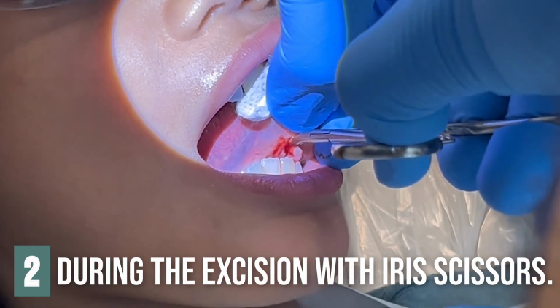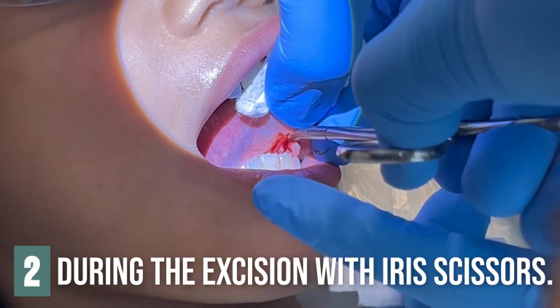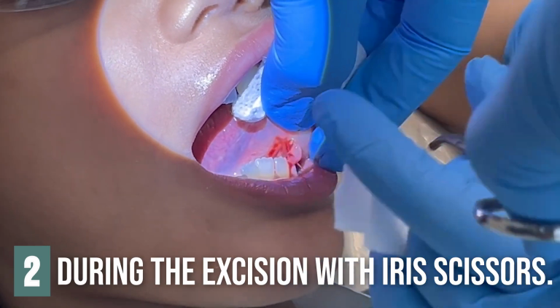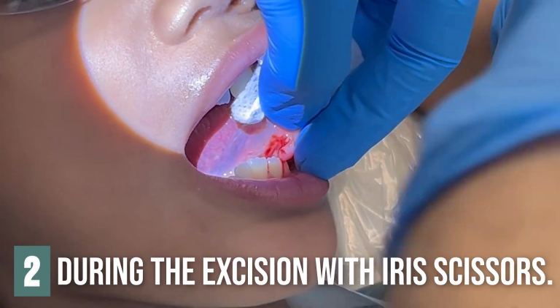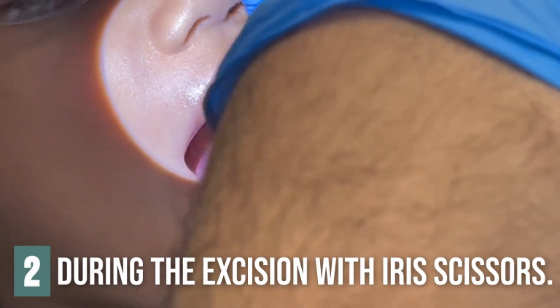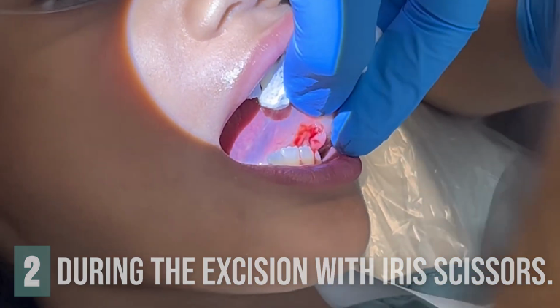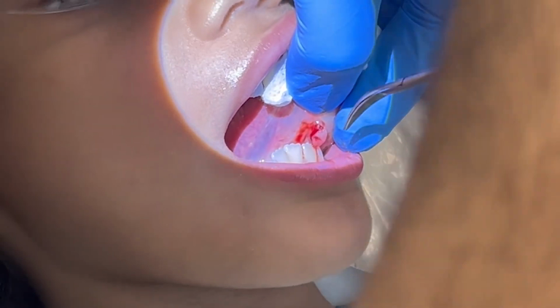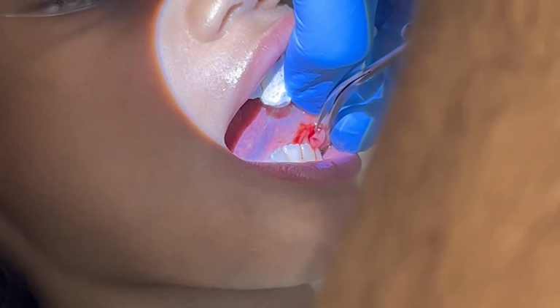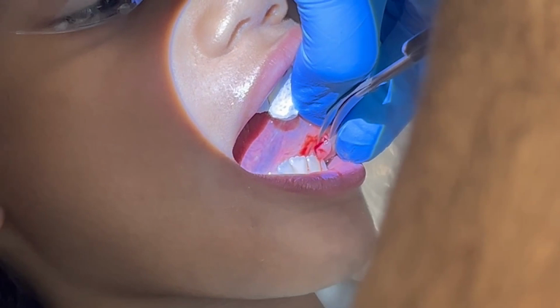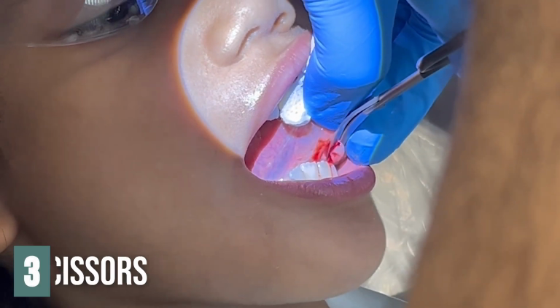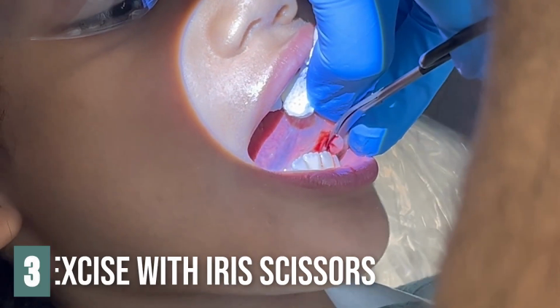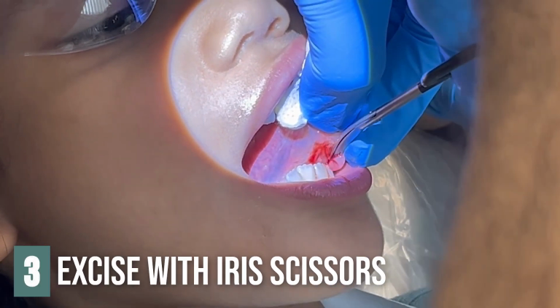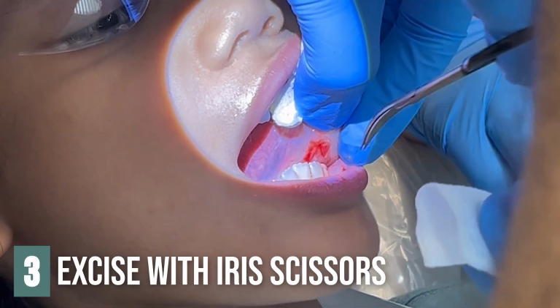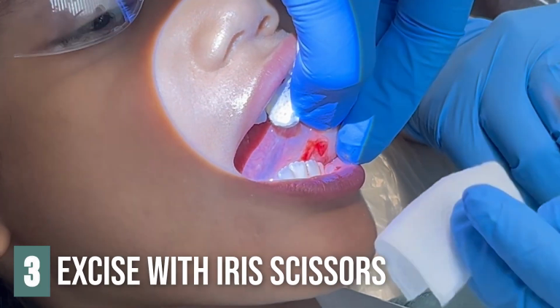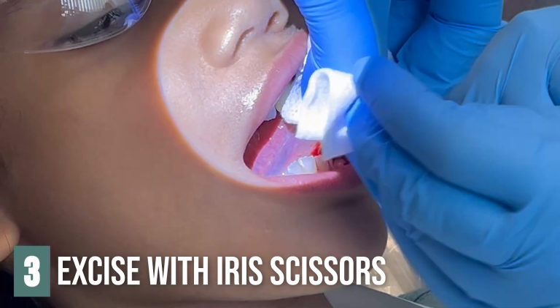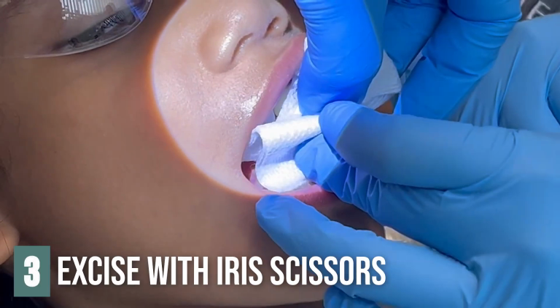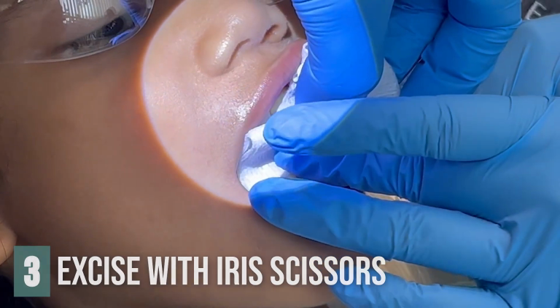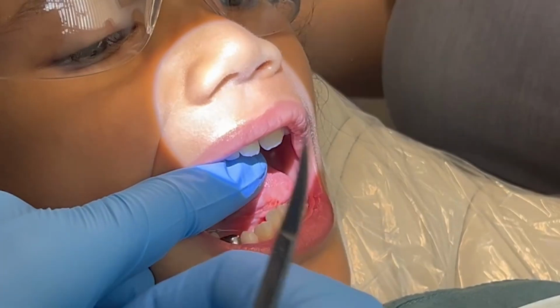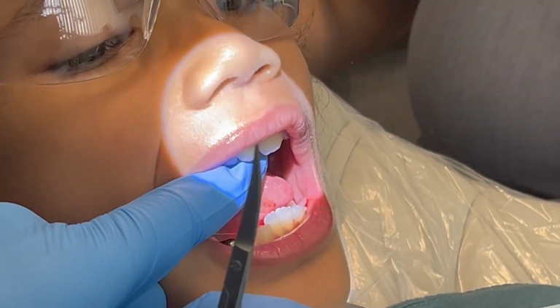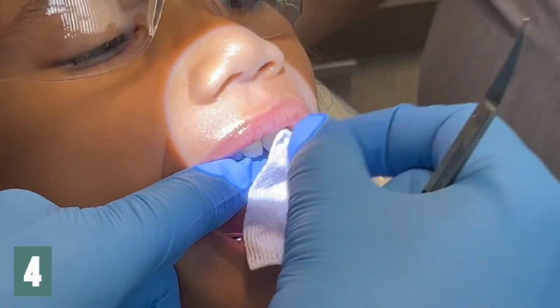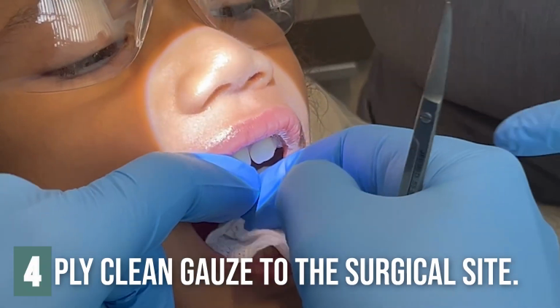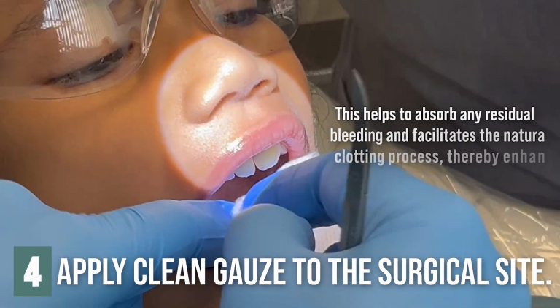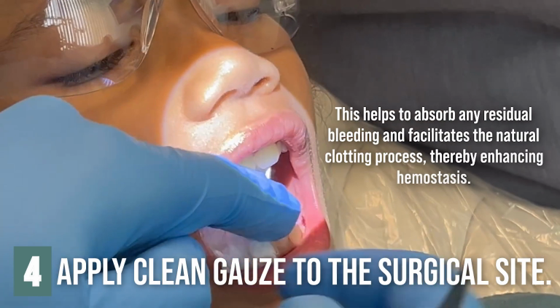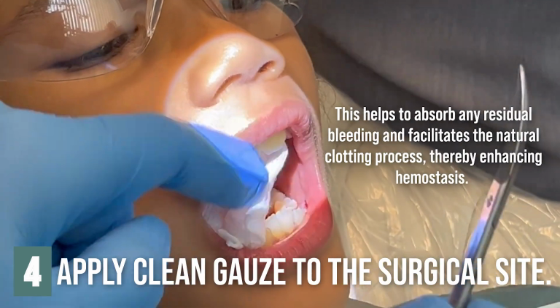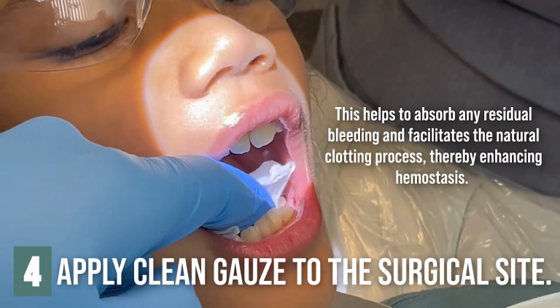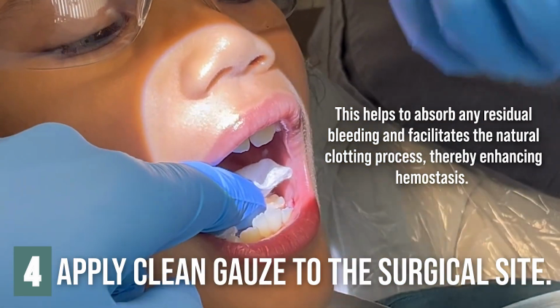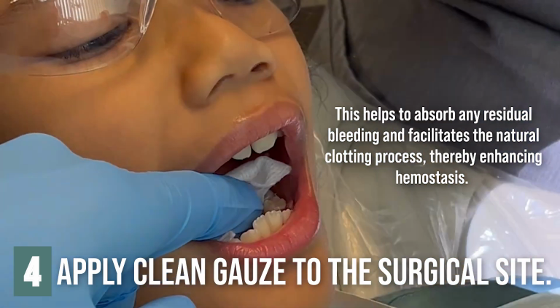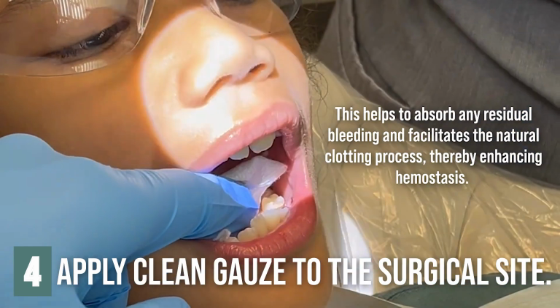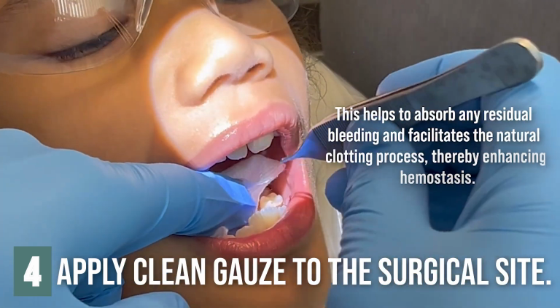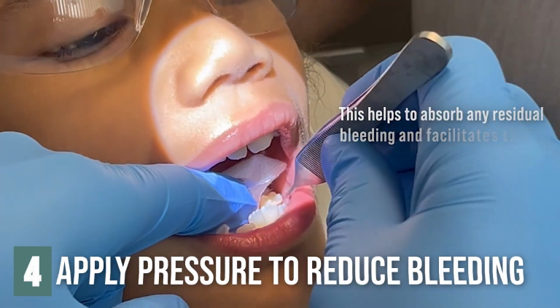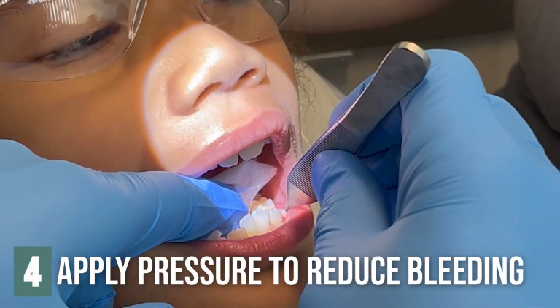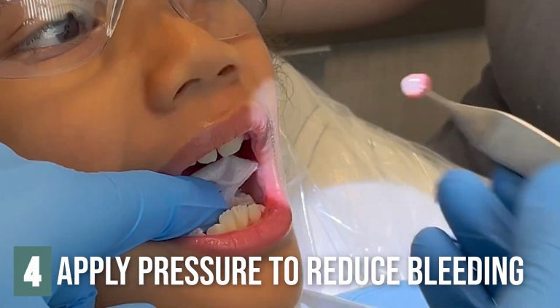And then hemostasis, okay. You got the cyst? No, I did it. Pickups. There it is.